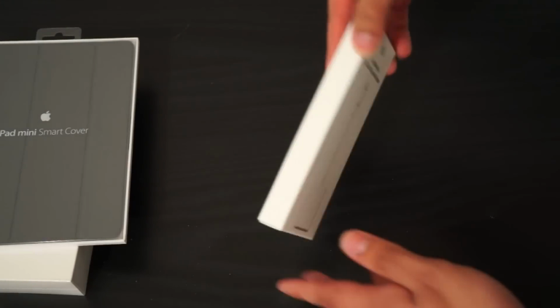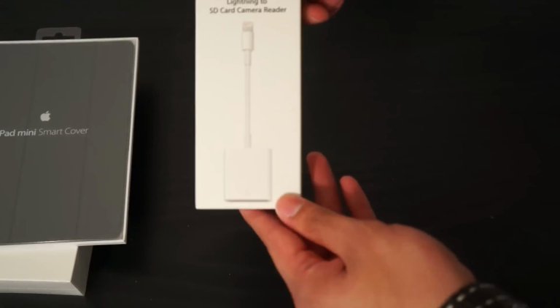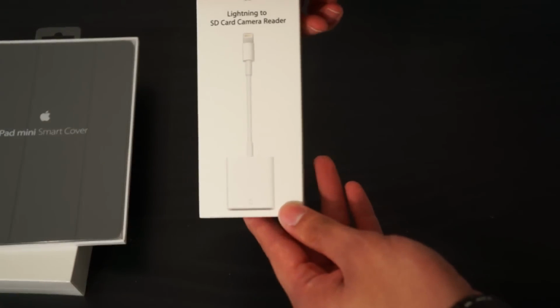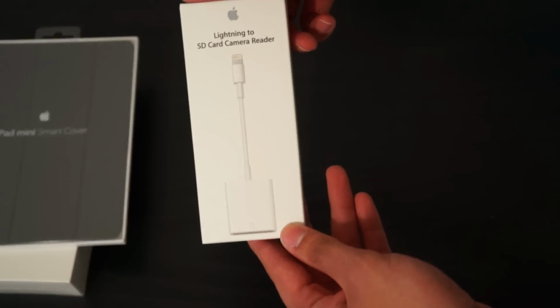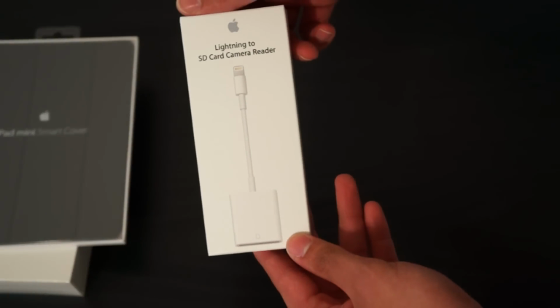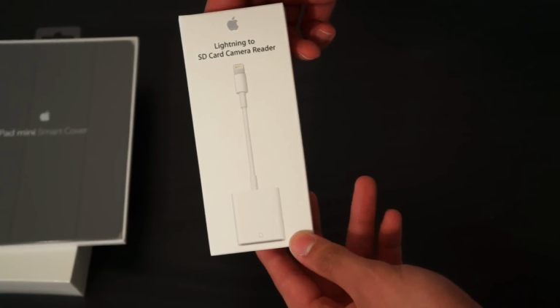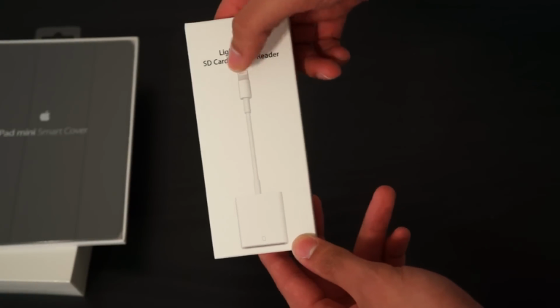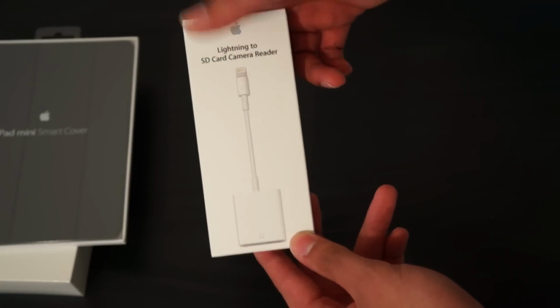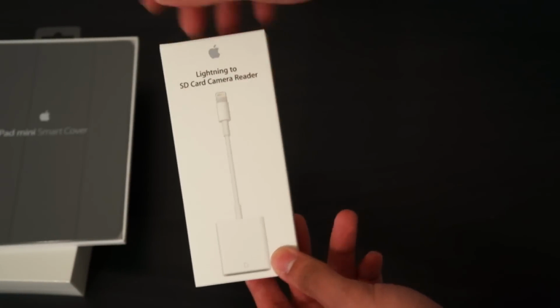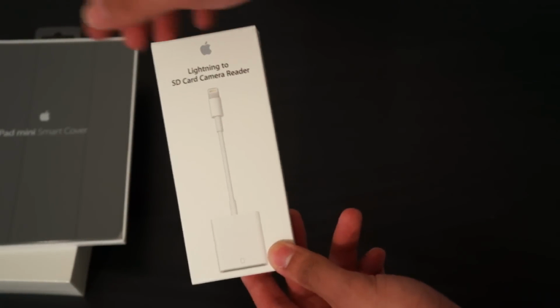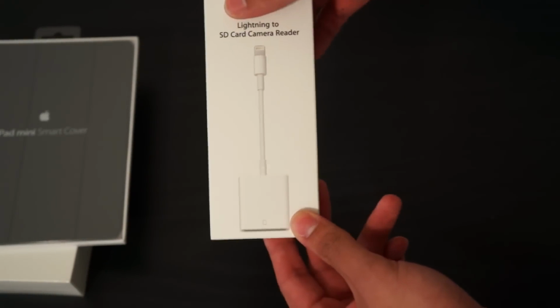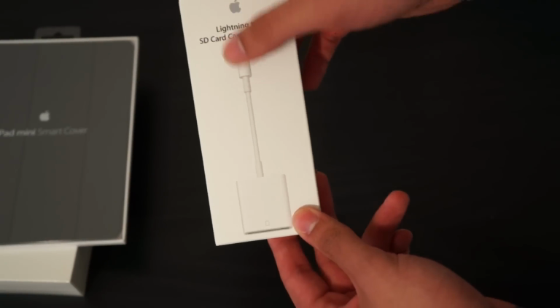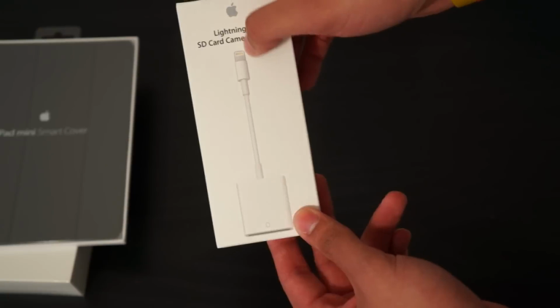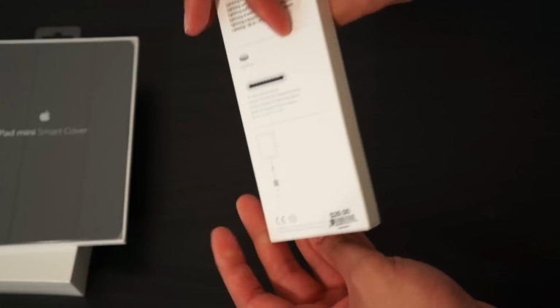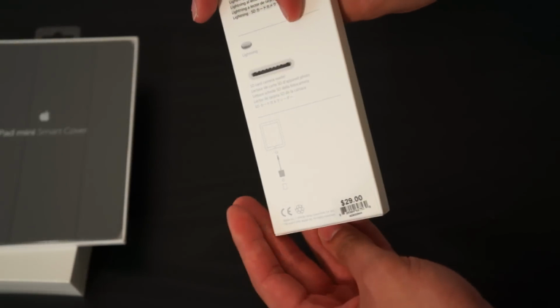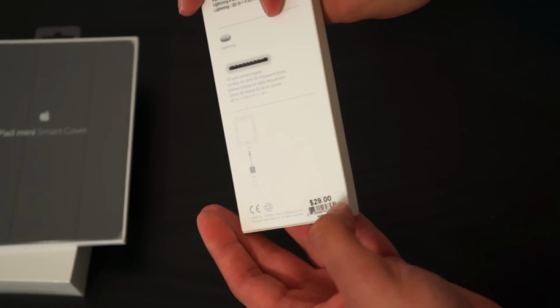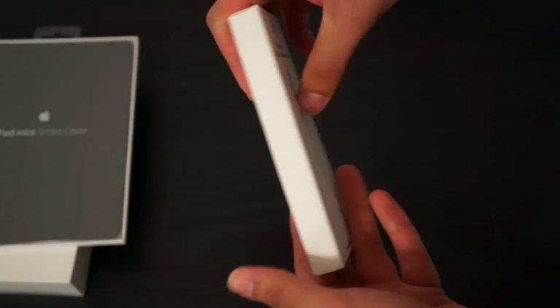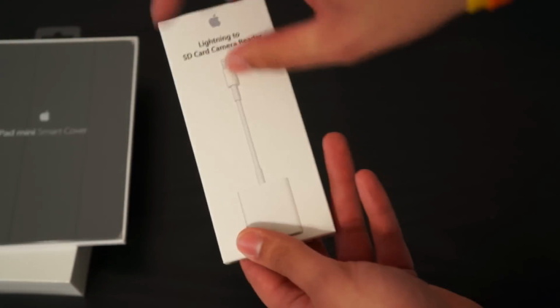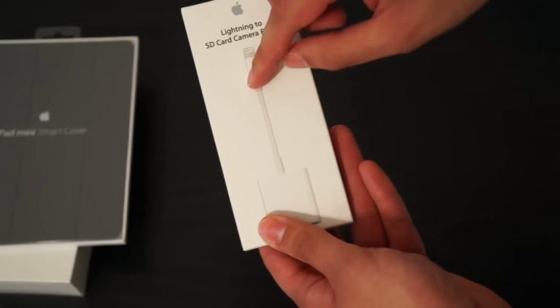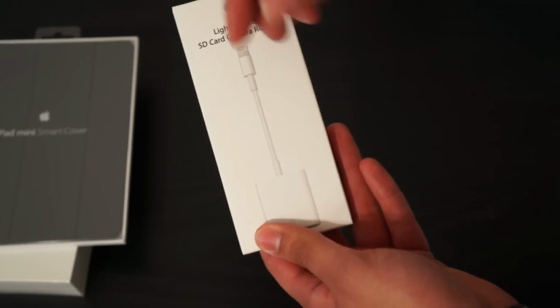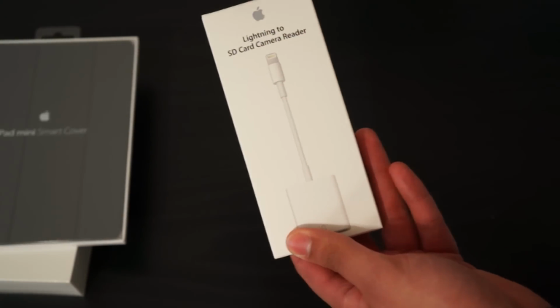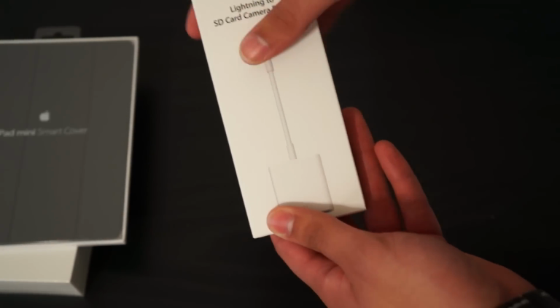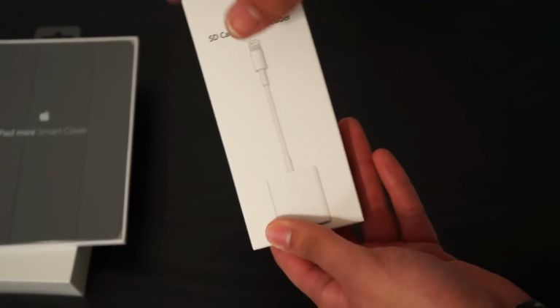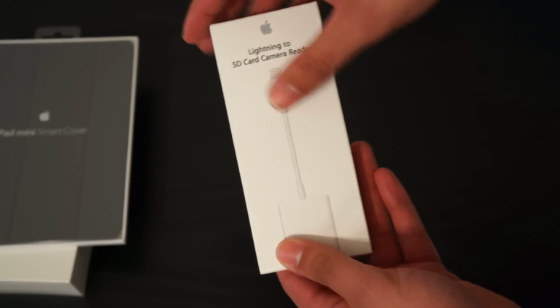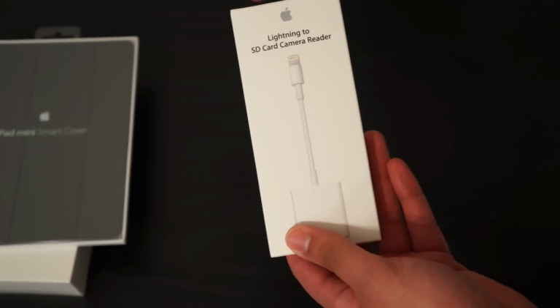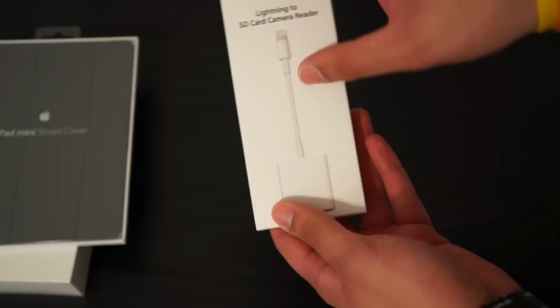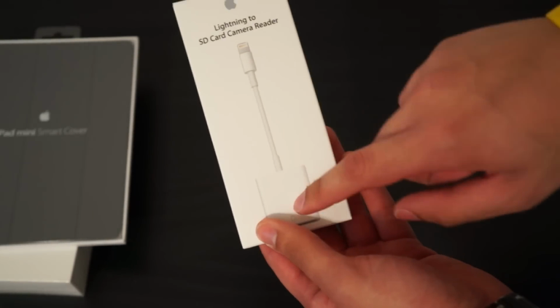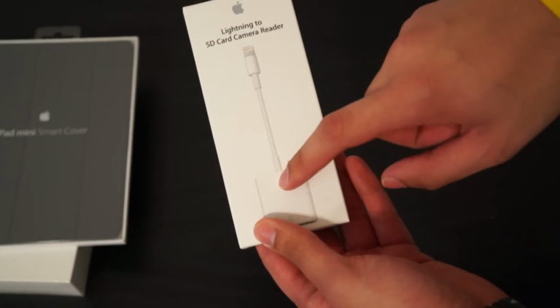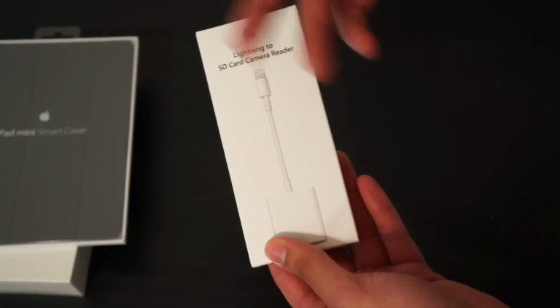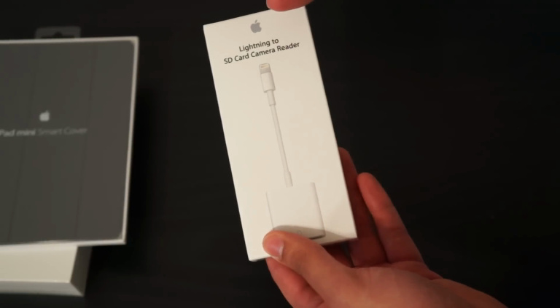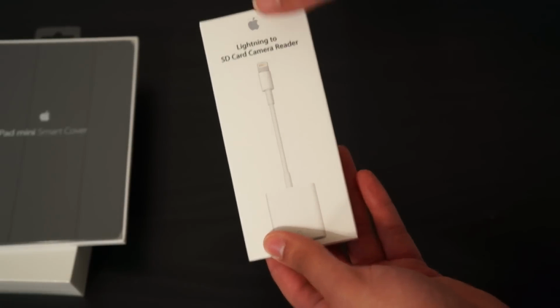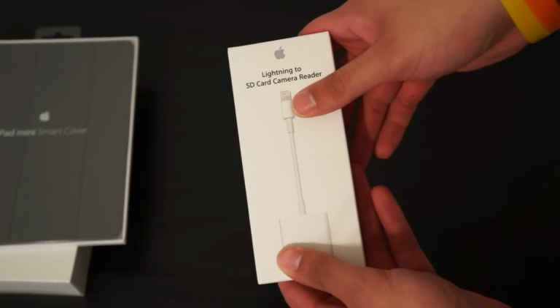I also bought the SD card adapter for the iPad mini with a lightning cable. It's $29 and you only get one cable, whereas before with a 30-pin connector you paid the same price and got both SD and USB connections.